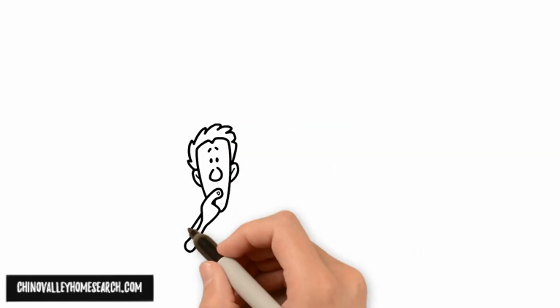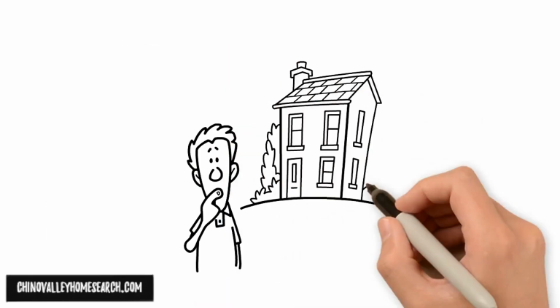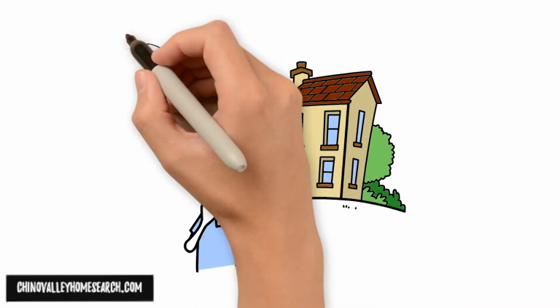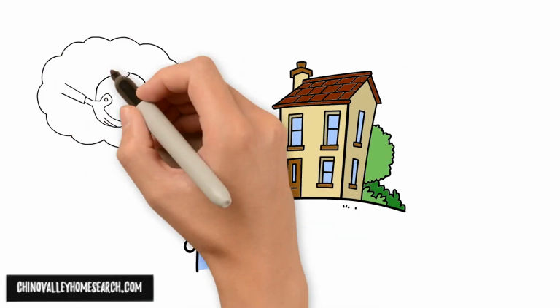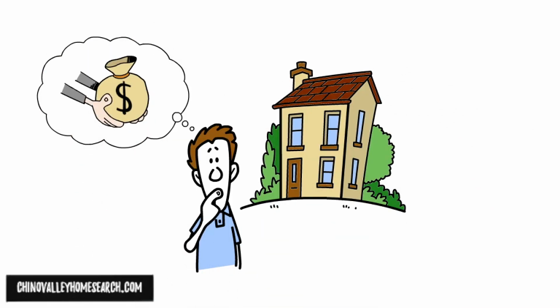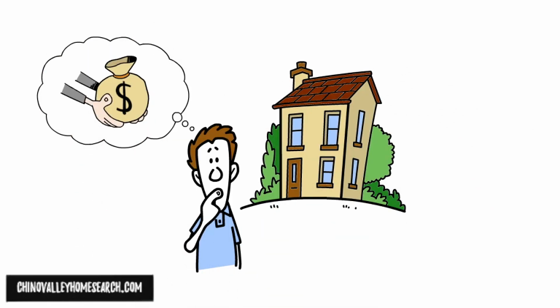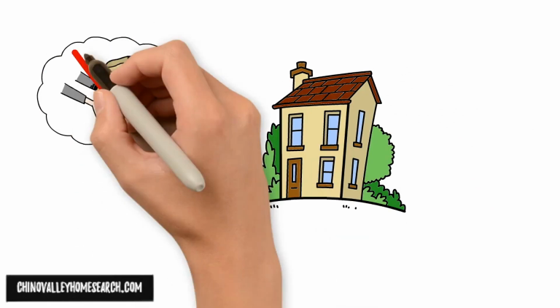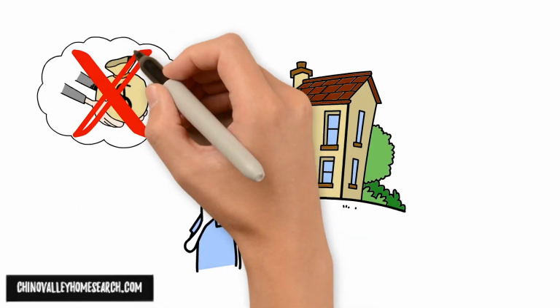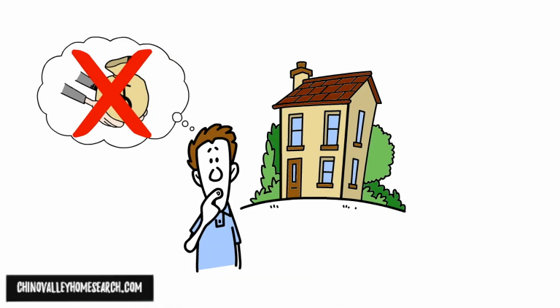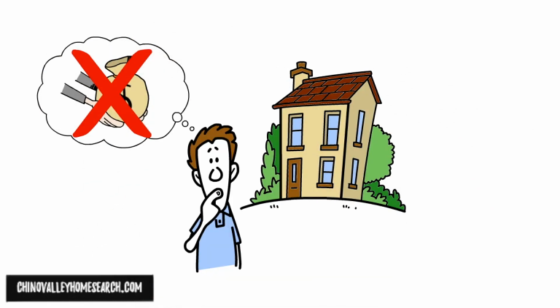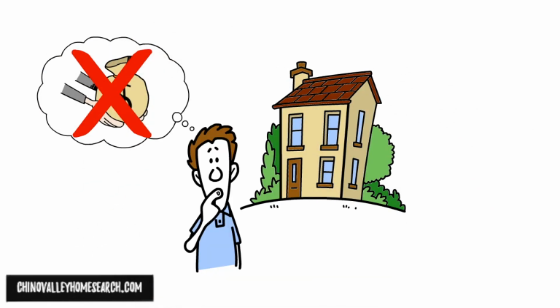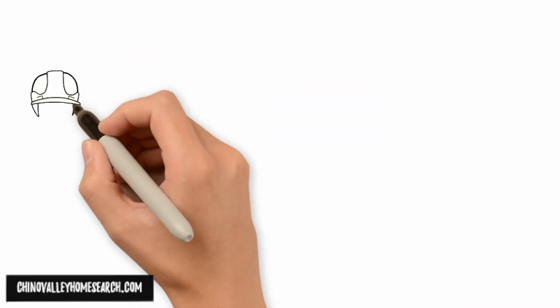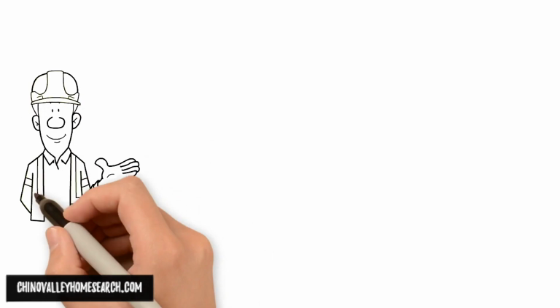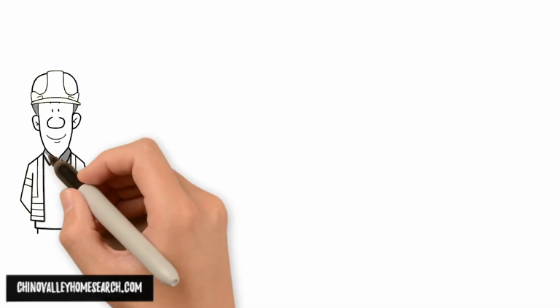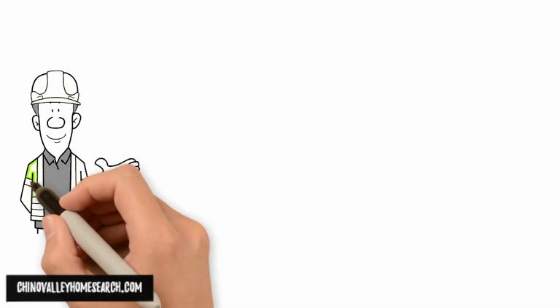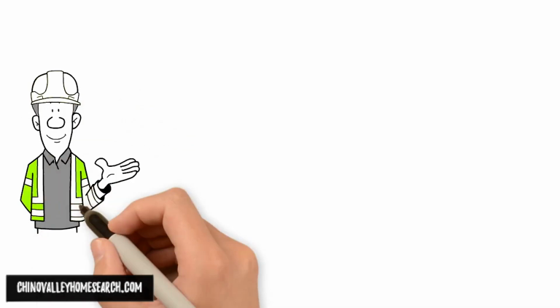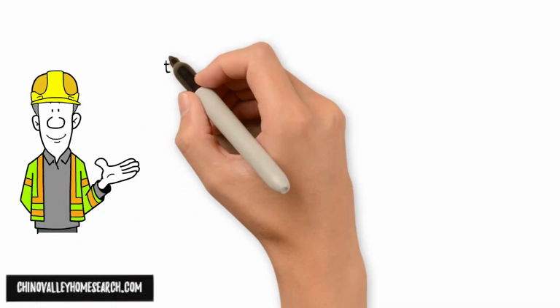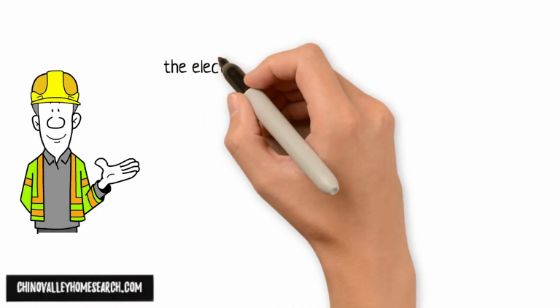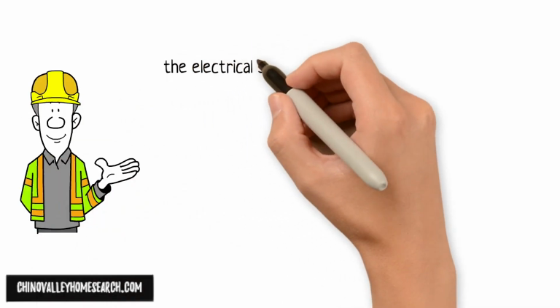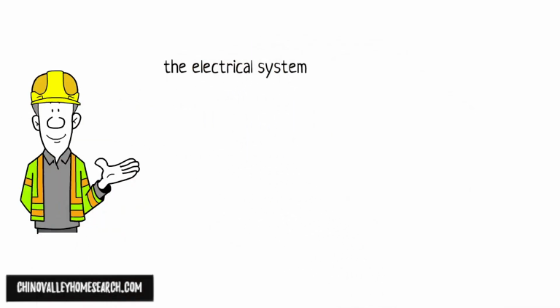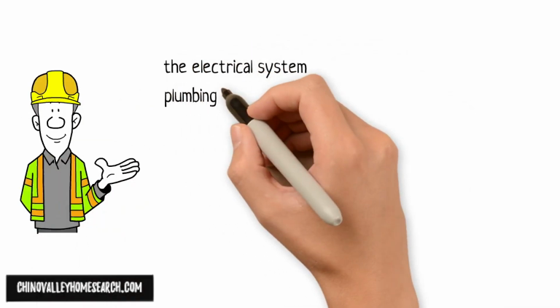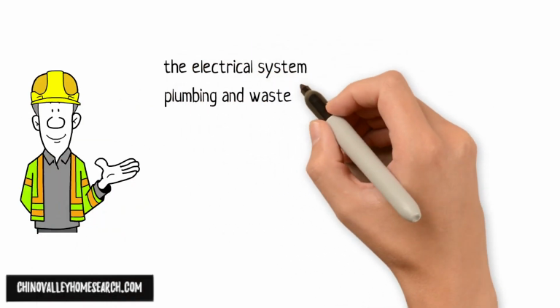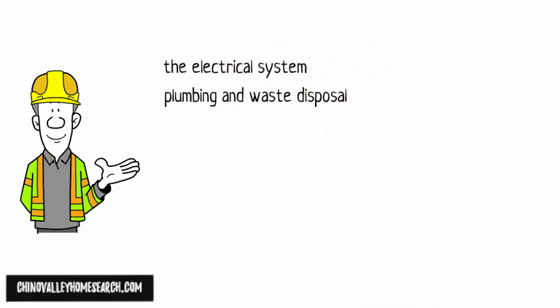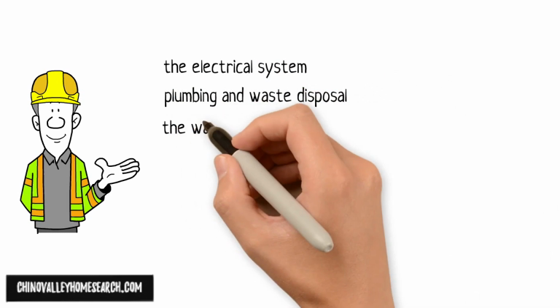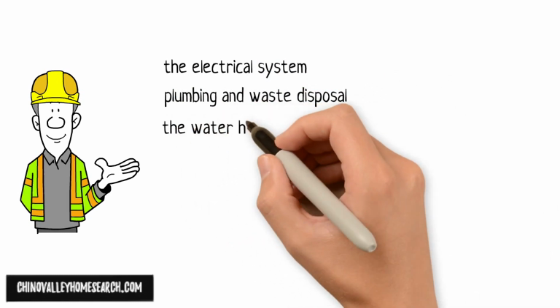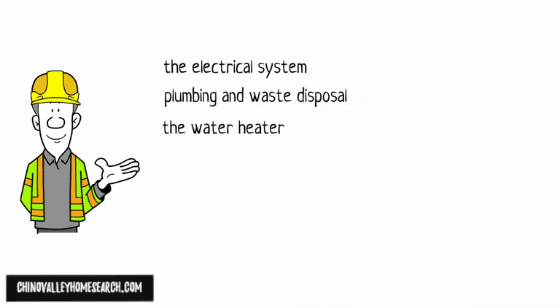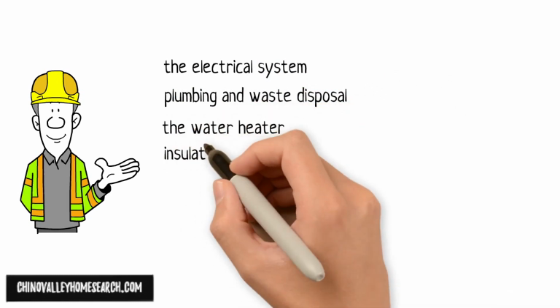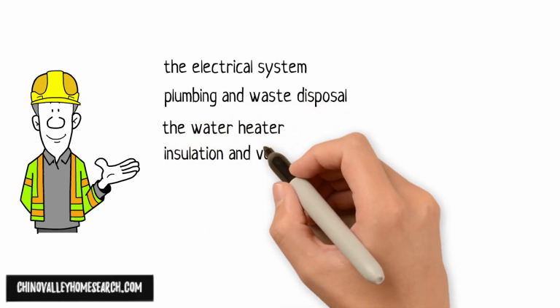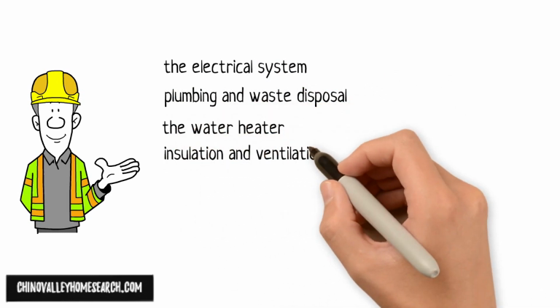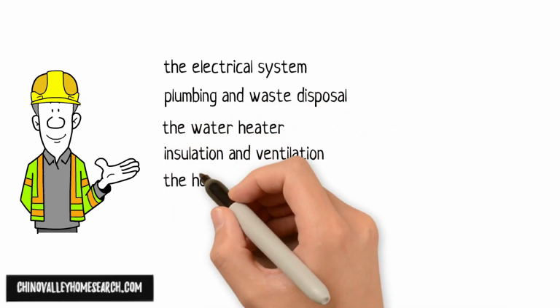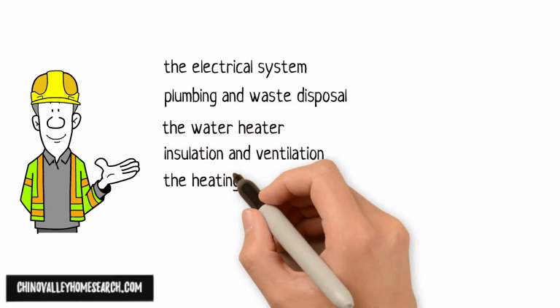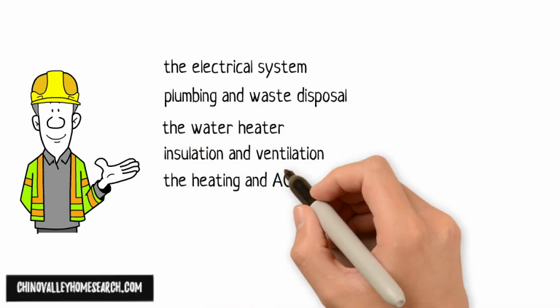The inspector does not evaluate whether you get the value for your money or not. Generally, the inspector checks and gives estimates for repair: the electrical system, plumbing and waste disposal, the water heater, insulation and ventilation, and the heating and AC system.